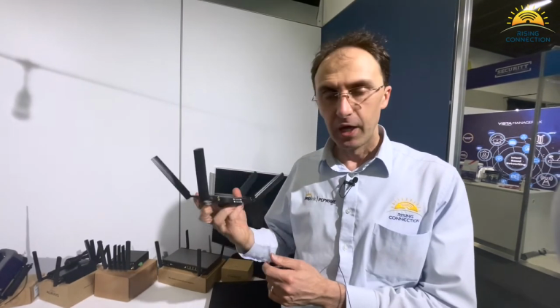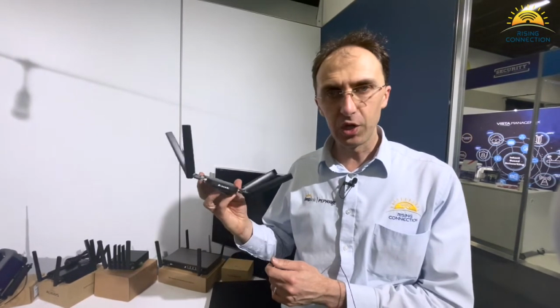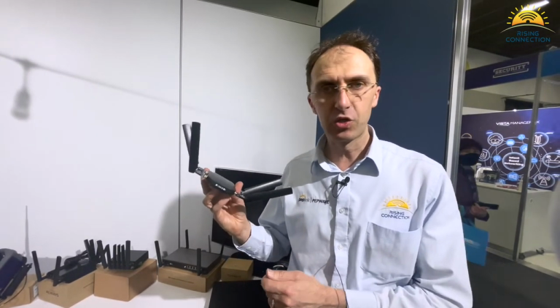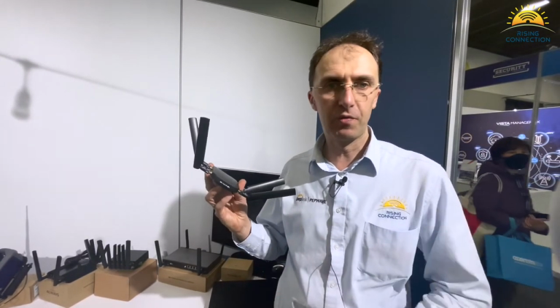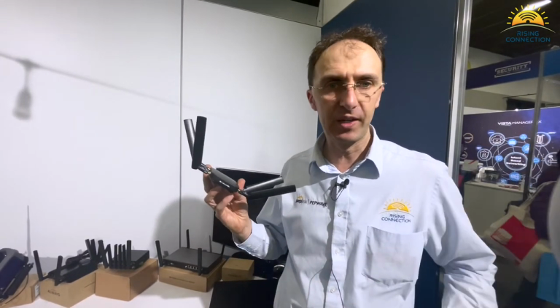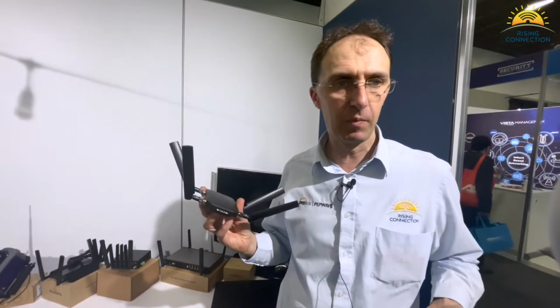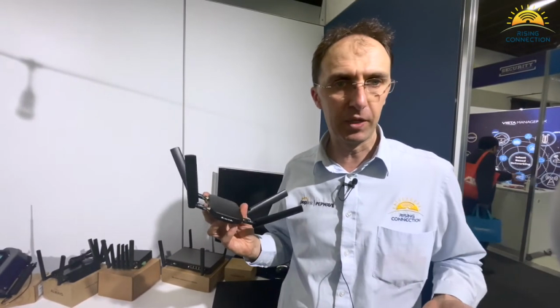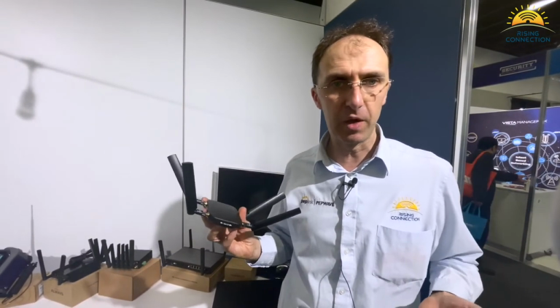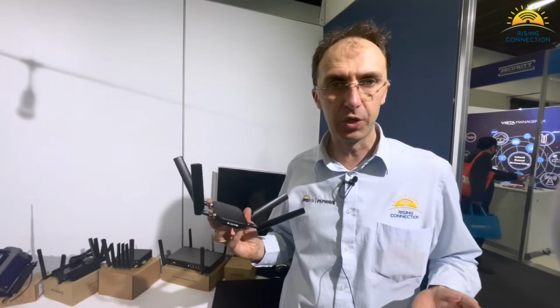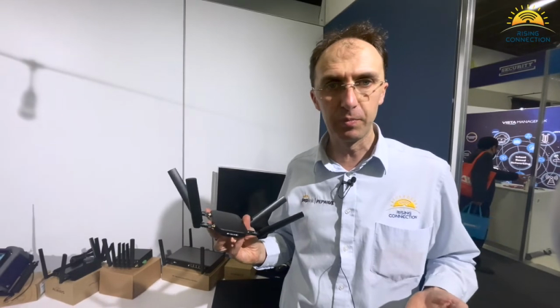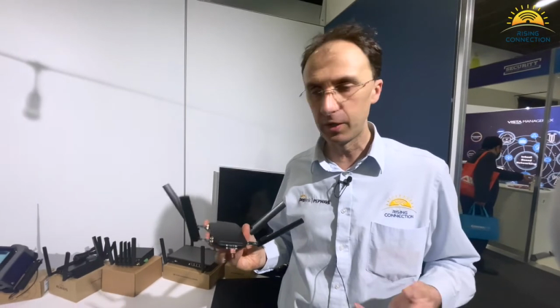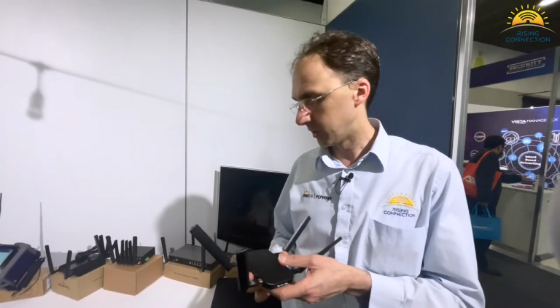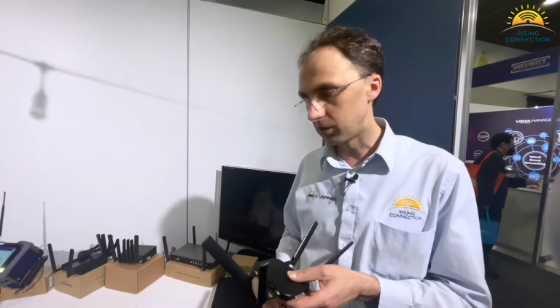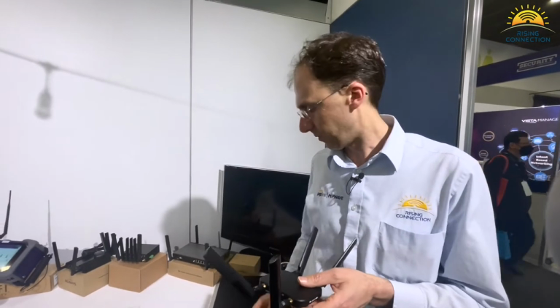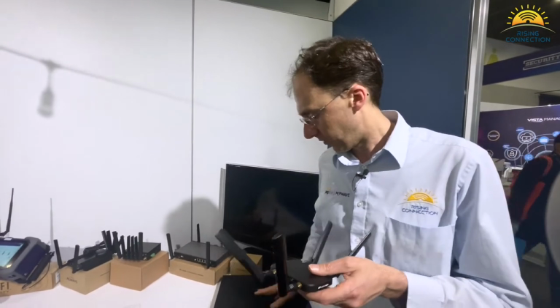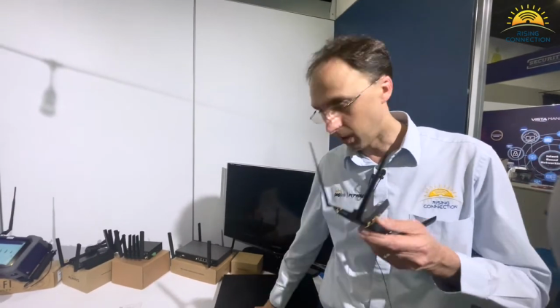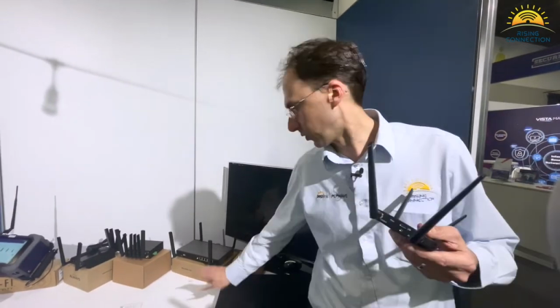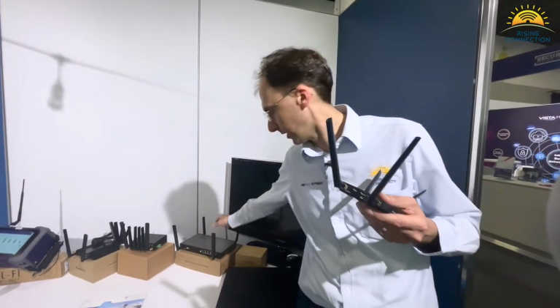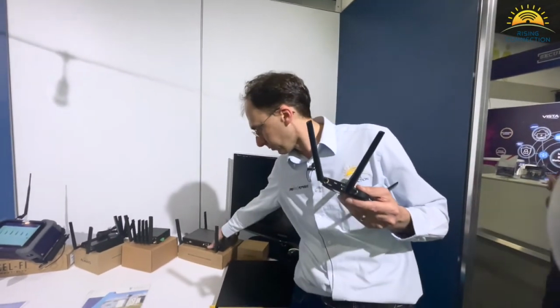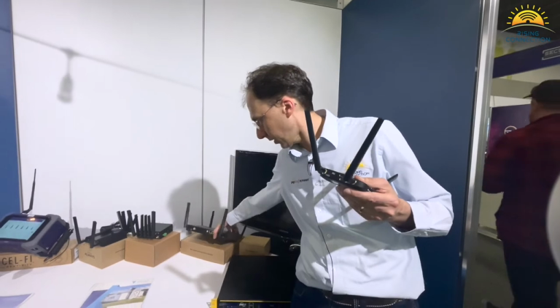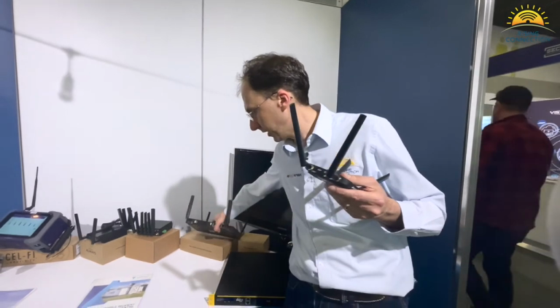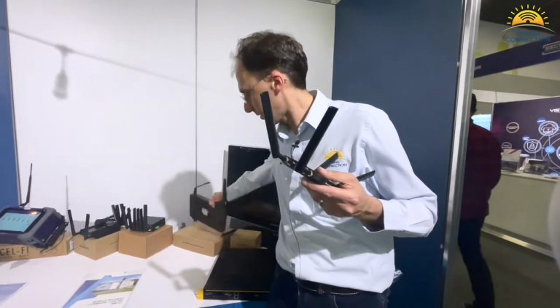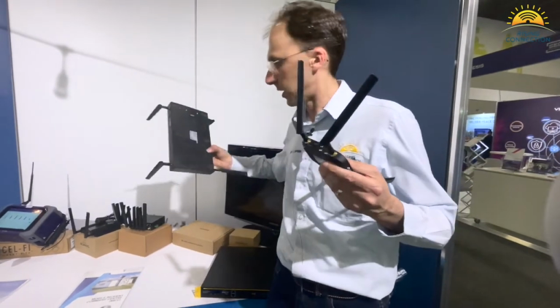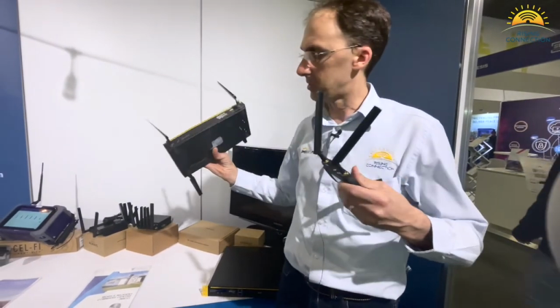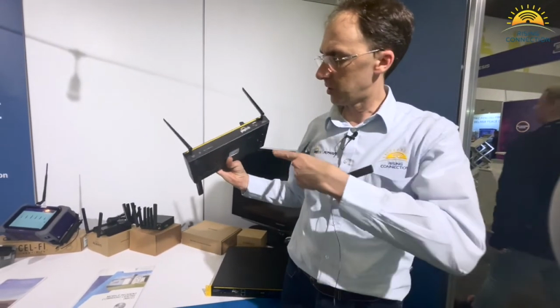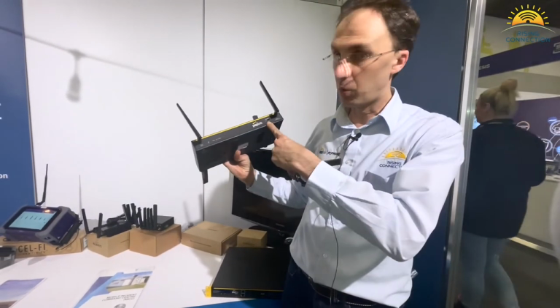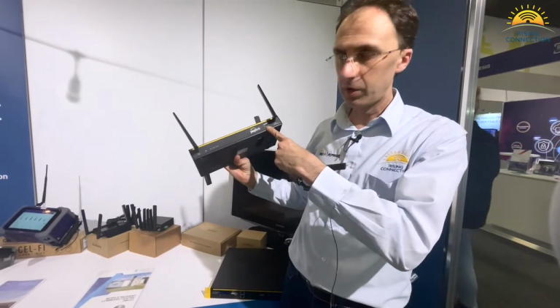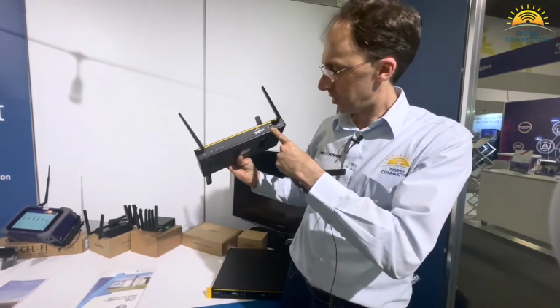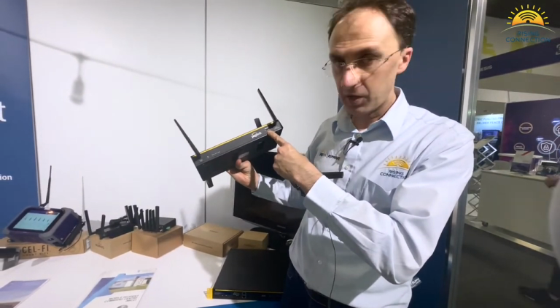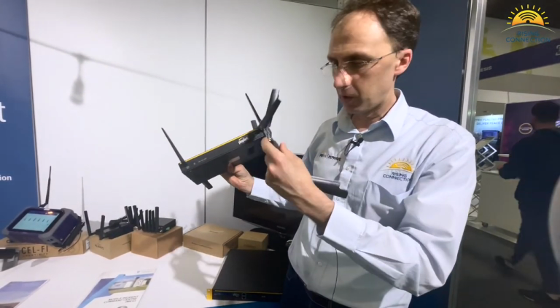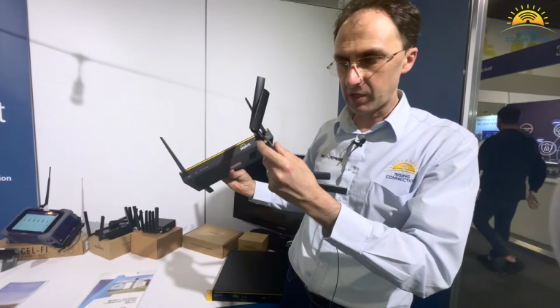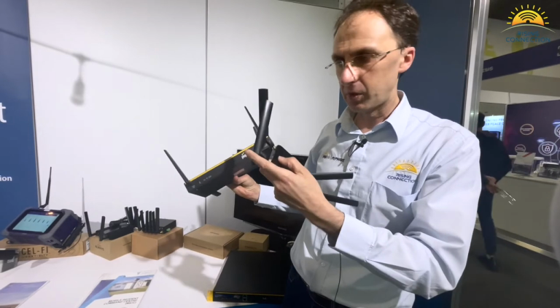It also allows you to, if you have an existing PepLink or PepWave router with a USB port on it, to connect that to the front. For example, I've got a 20X here. The 20X has a USB port on it, and you can plug the MaxAdaptor into that.